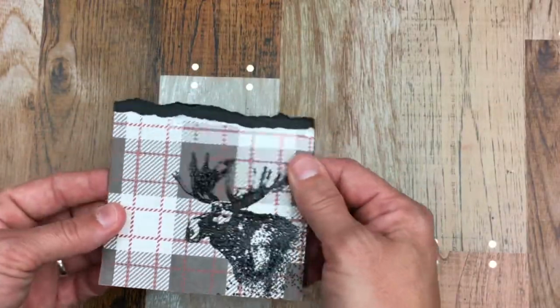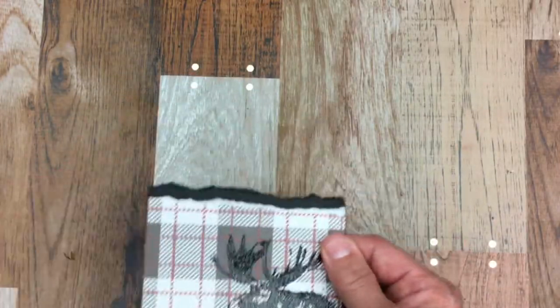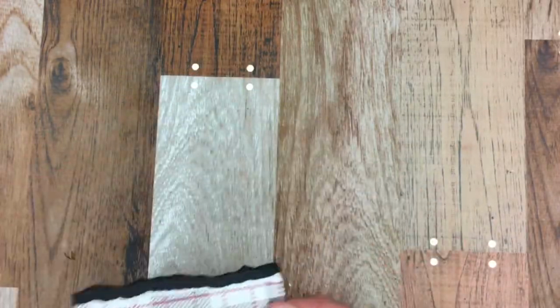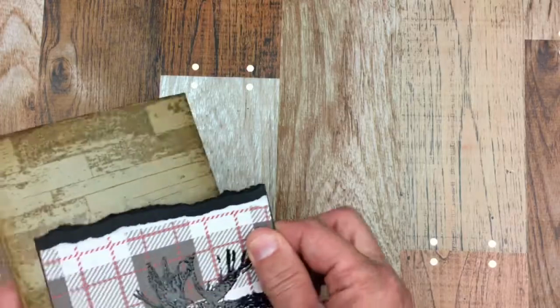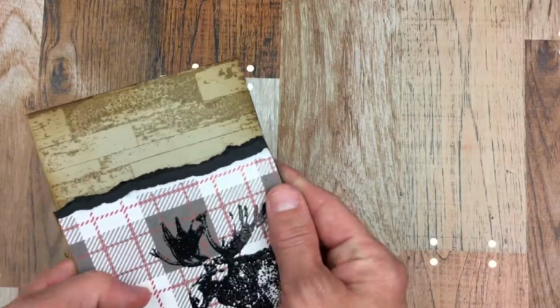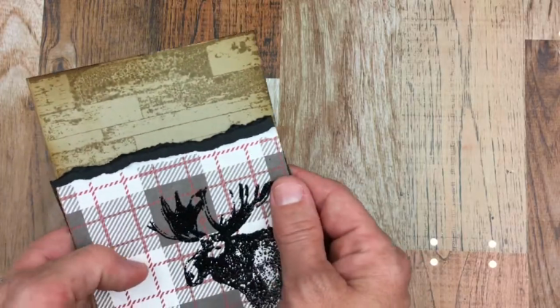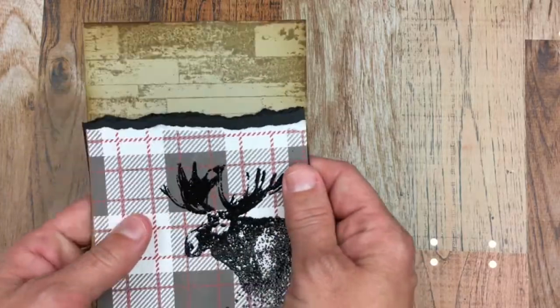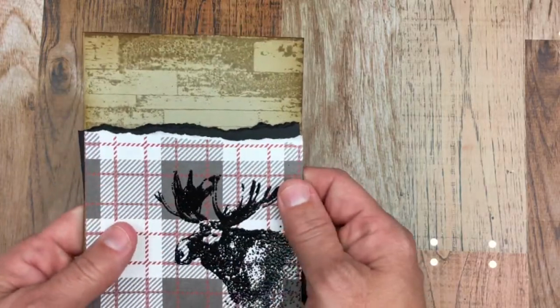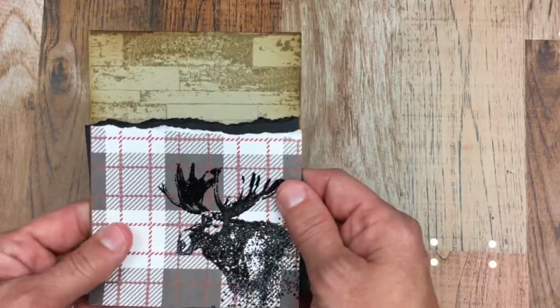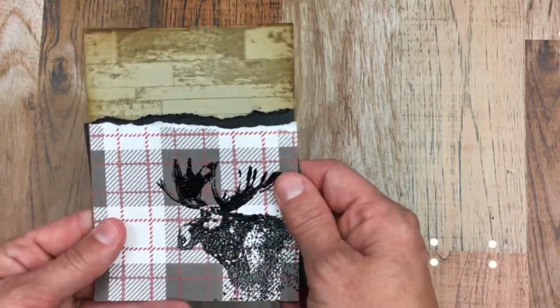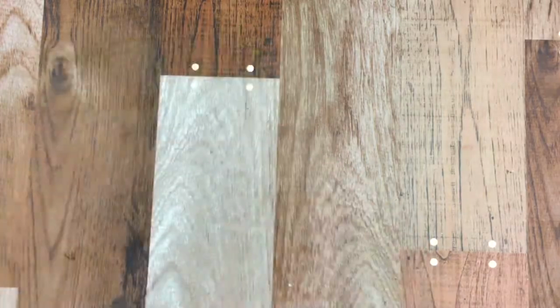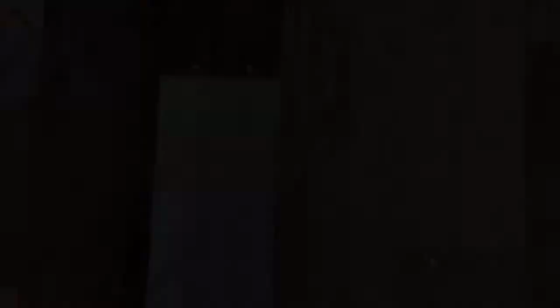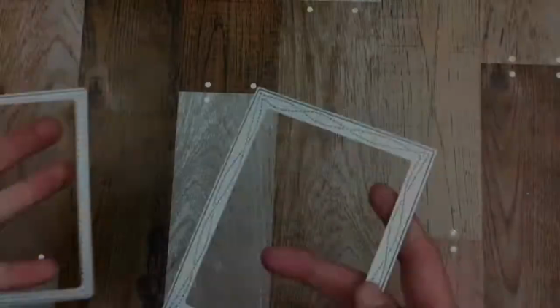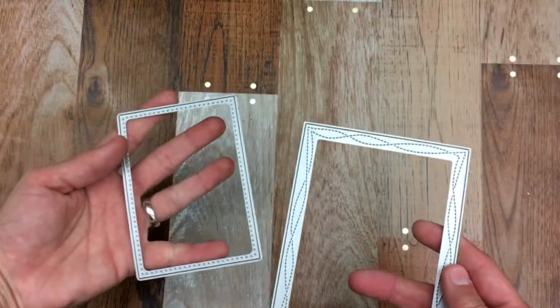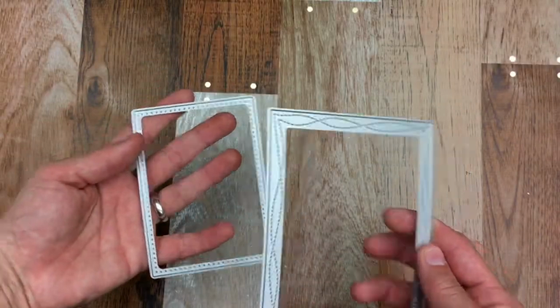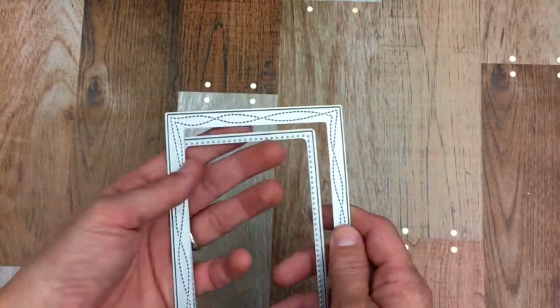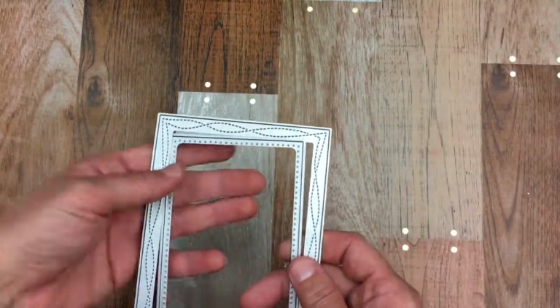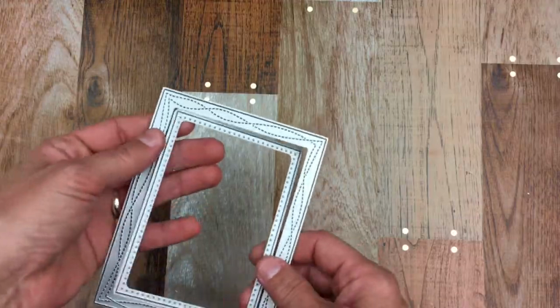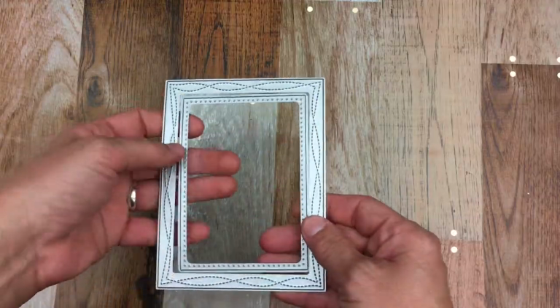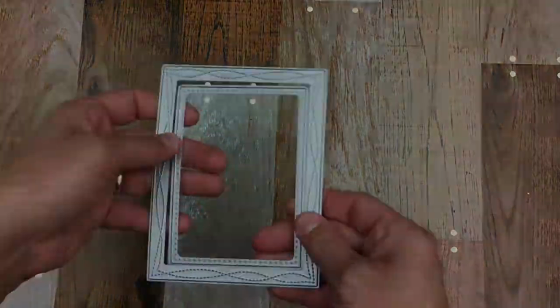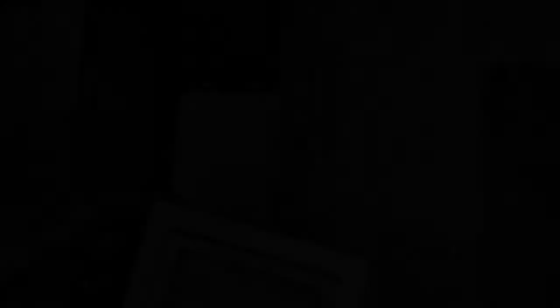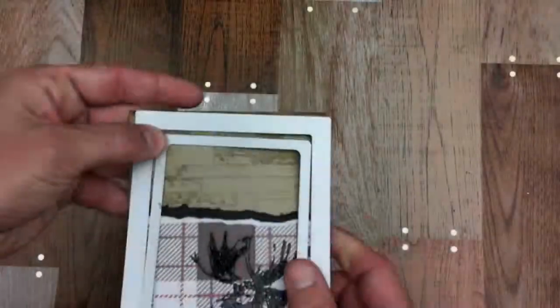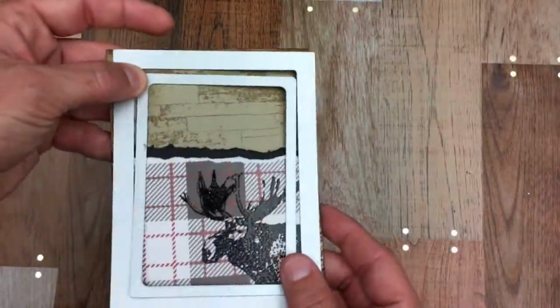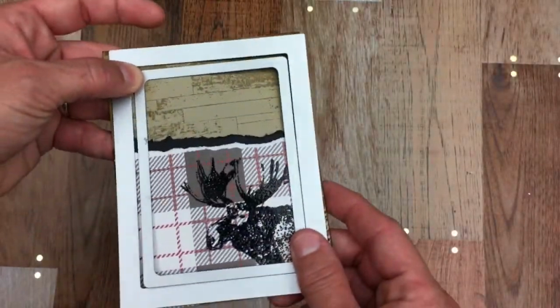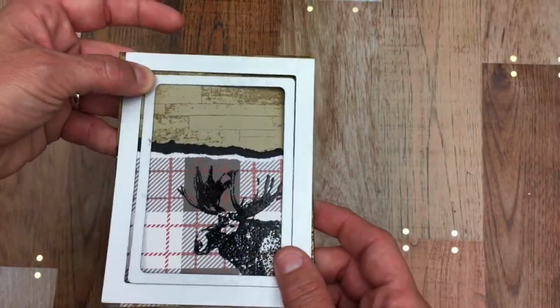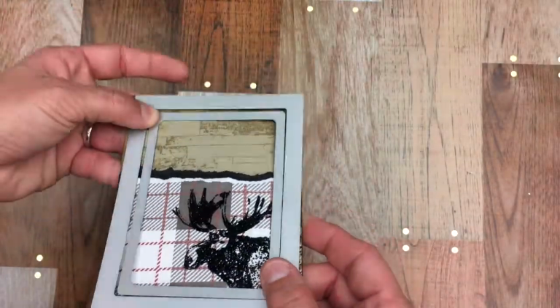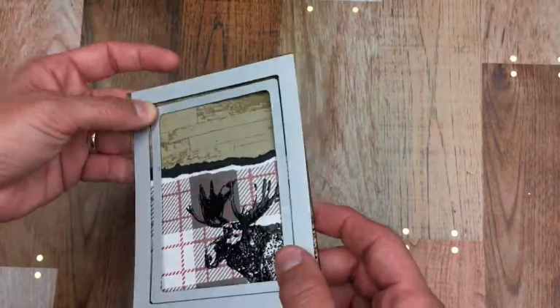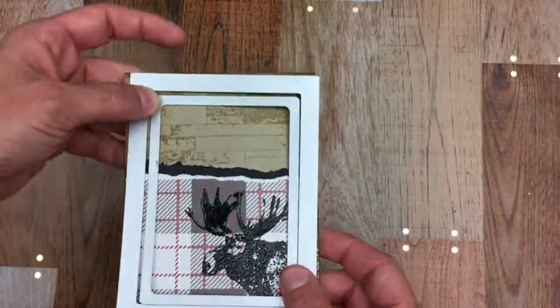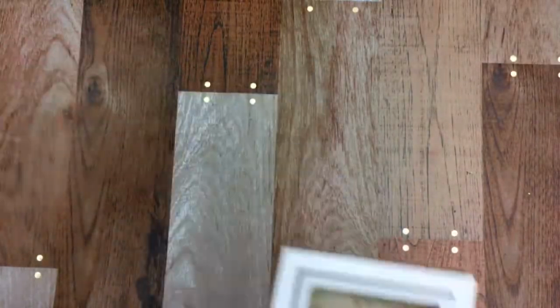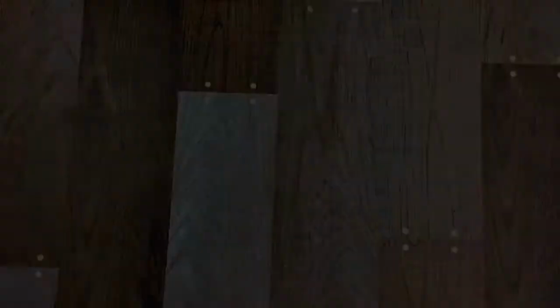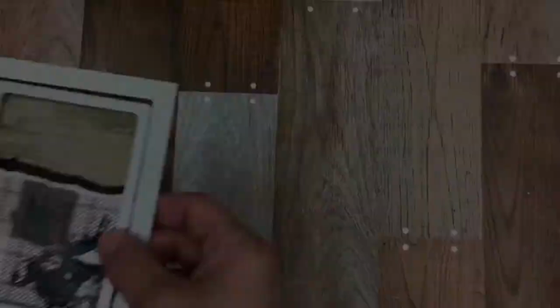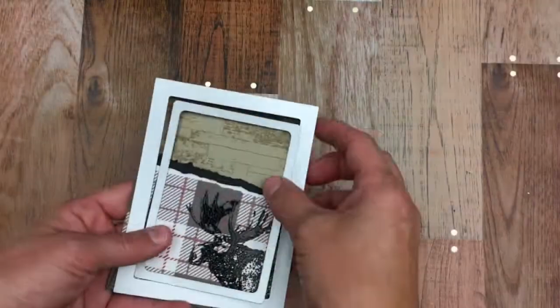Next I will be using two framelits and I'm going to pair them together to give me a shadow type box. The framelits are from Gina Marie Dies — the Walkie Stitch — and the other one is from Sizzix.